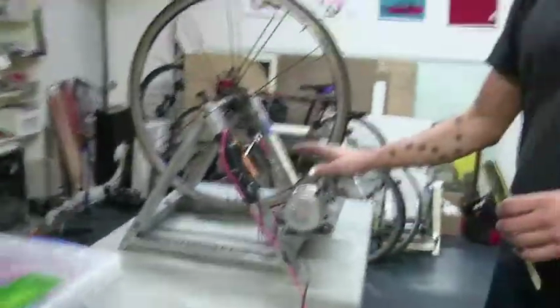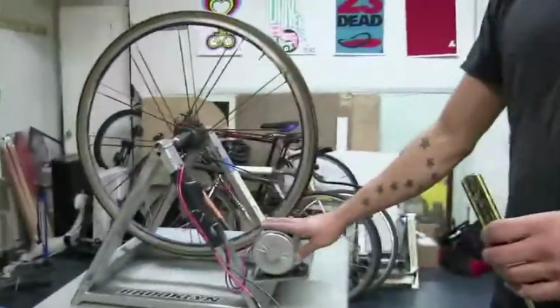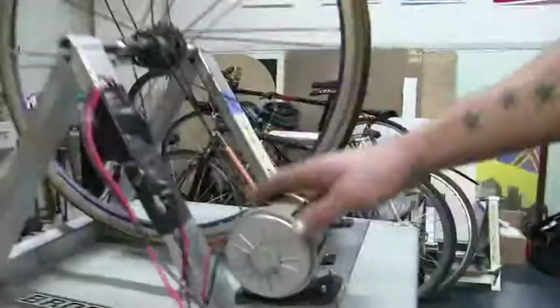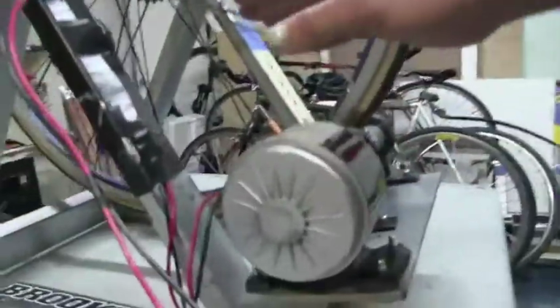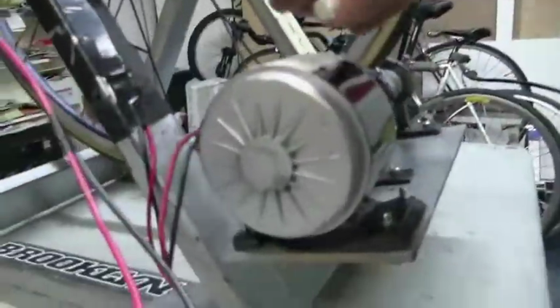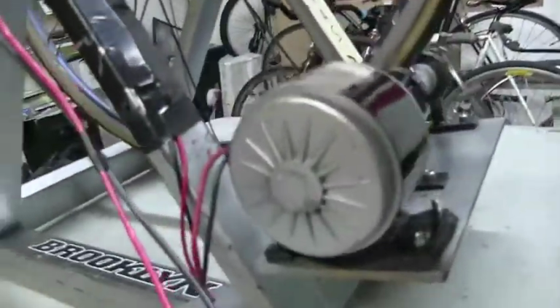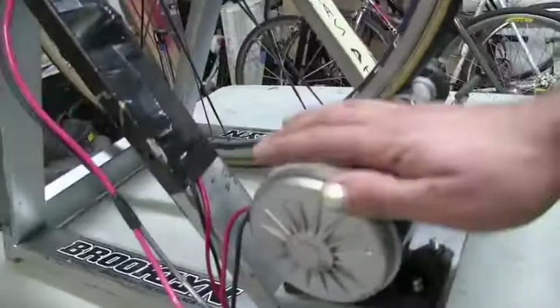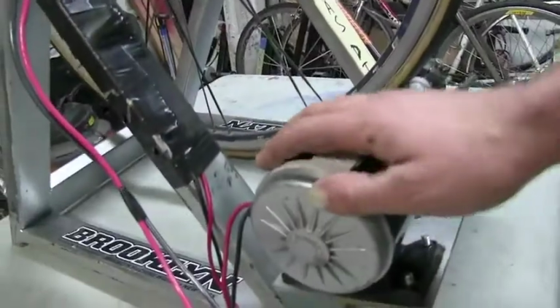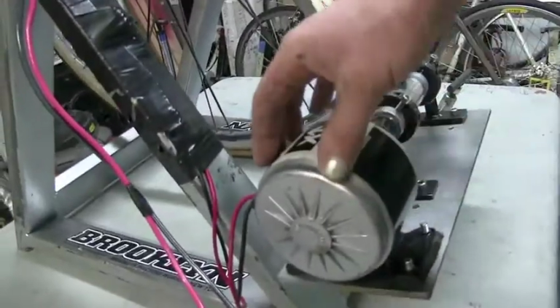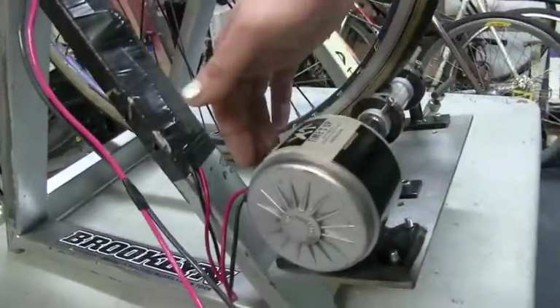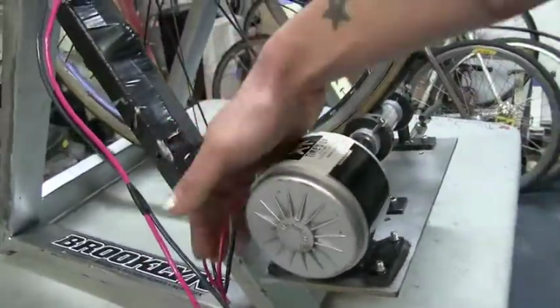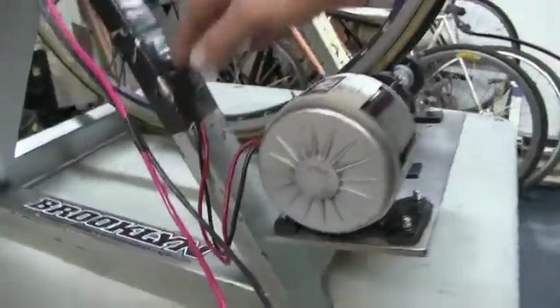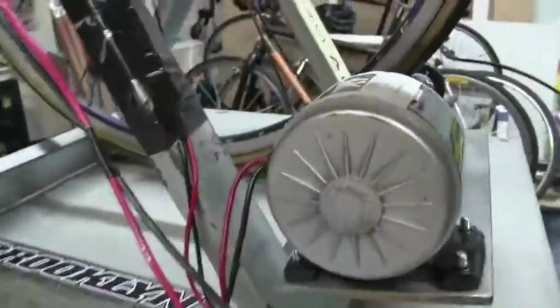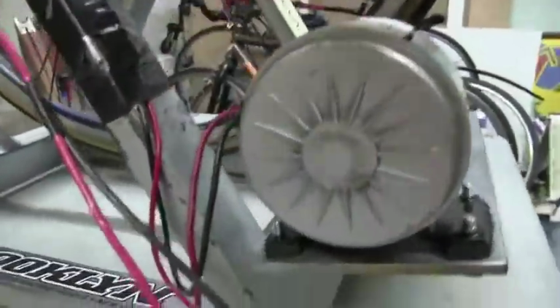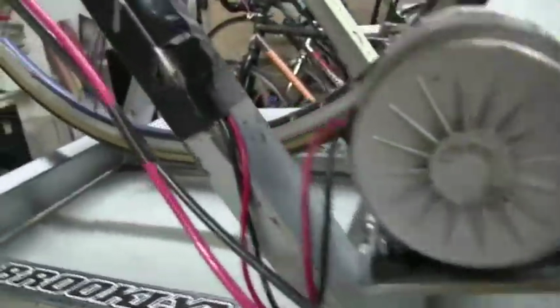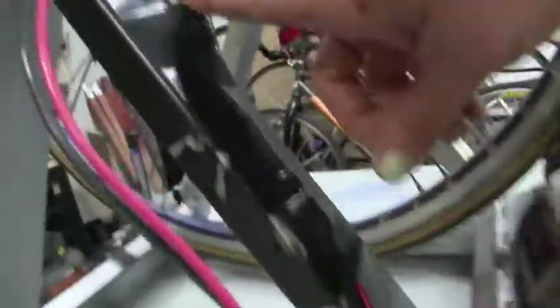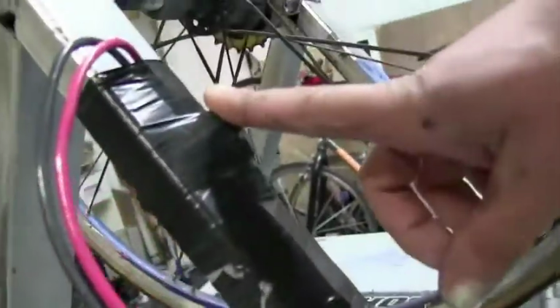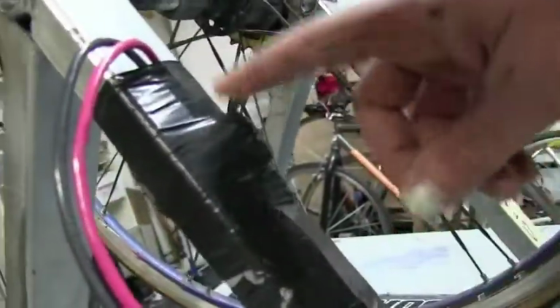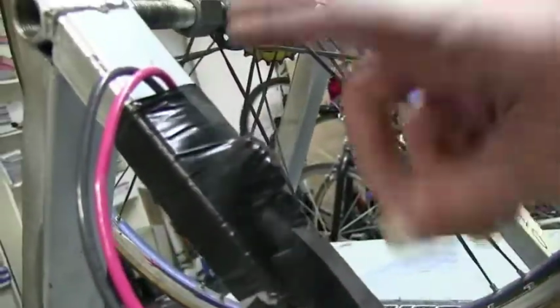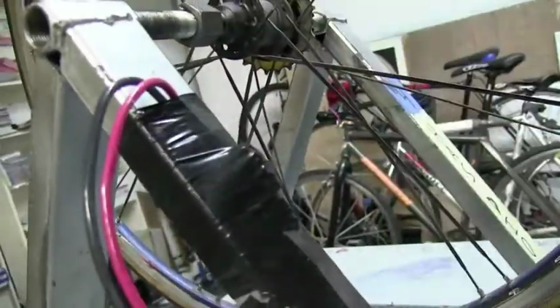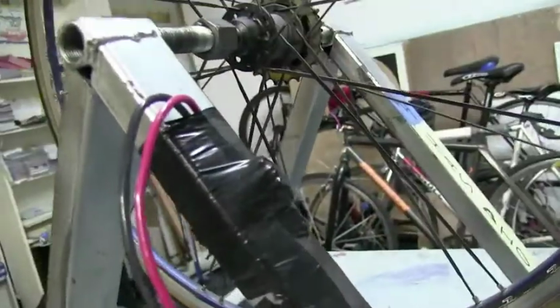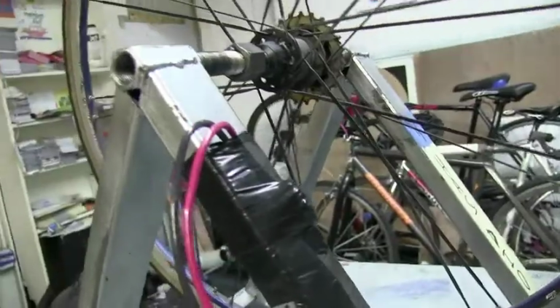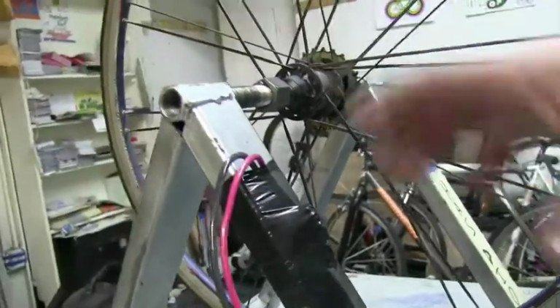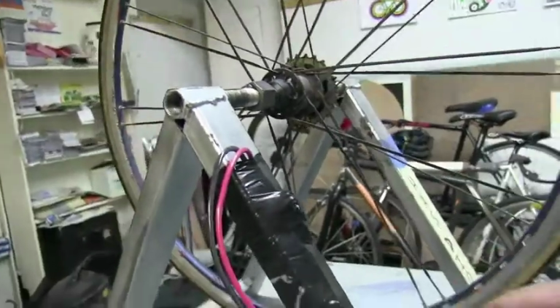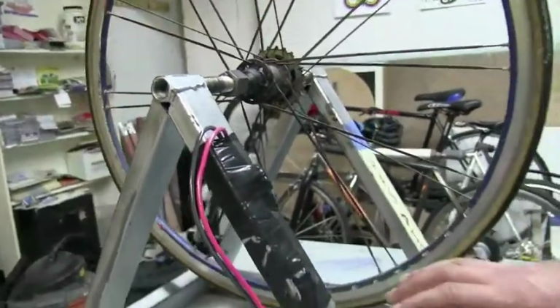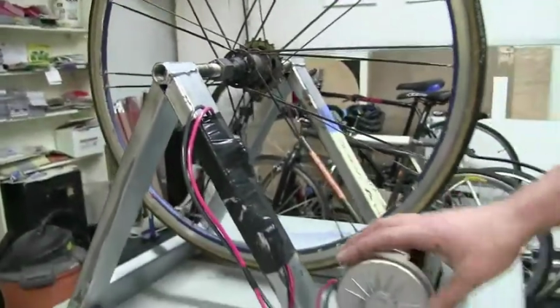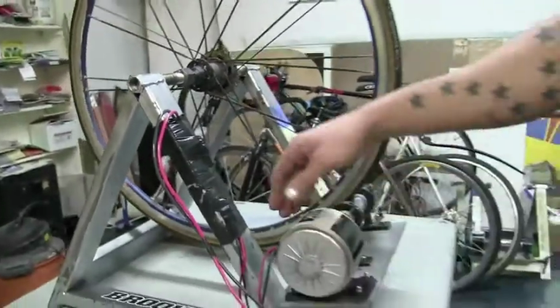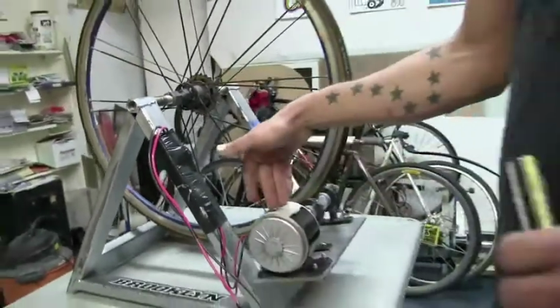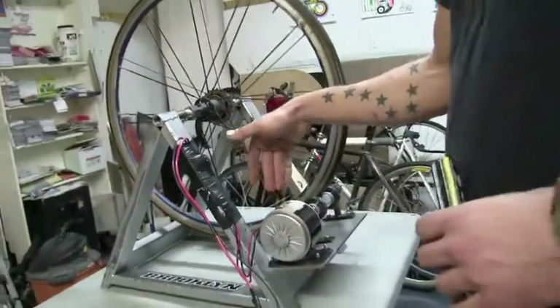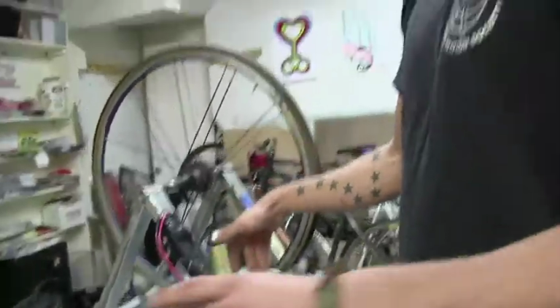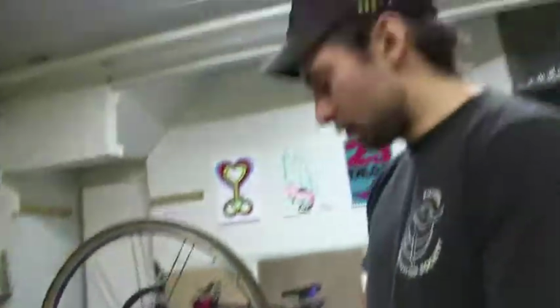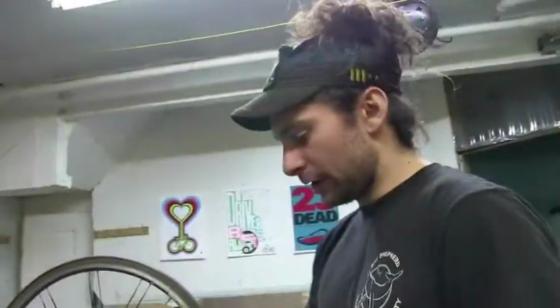Starting with the motor on the bike stand, you use a 24-volt motor and you run it through a one-way blocking diode. This prevents the battery, which has charge, from powering the motor. Energy can only go from the motor to the battery.